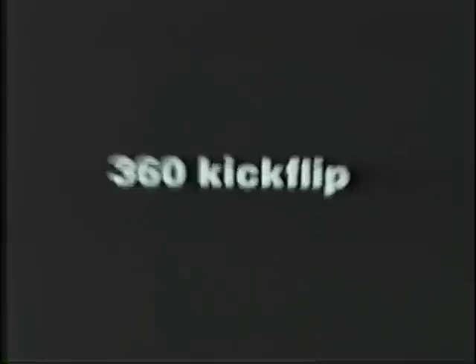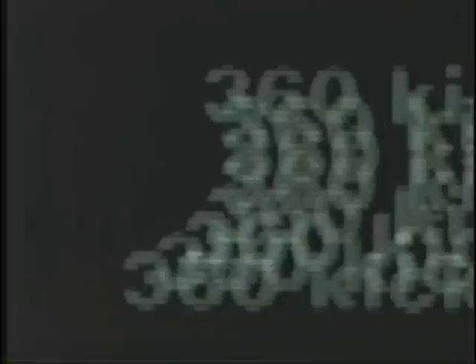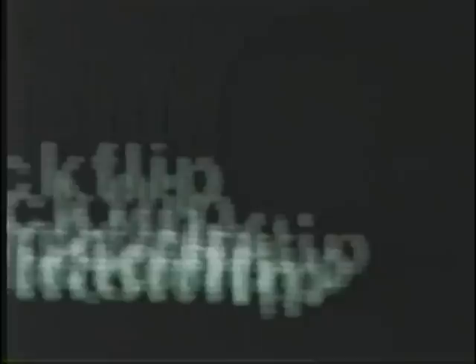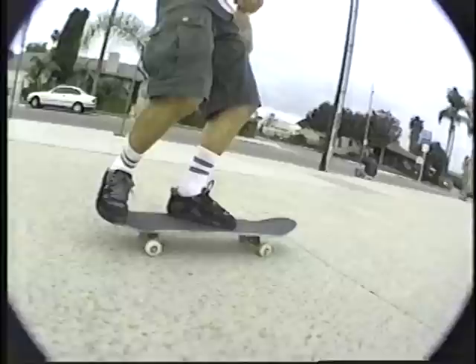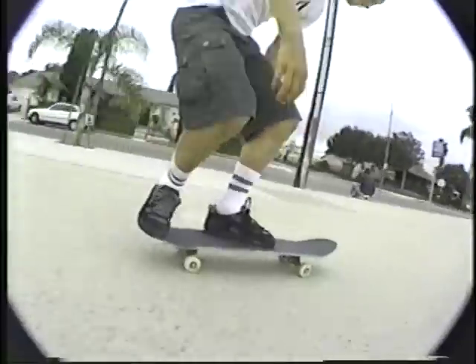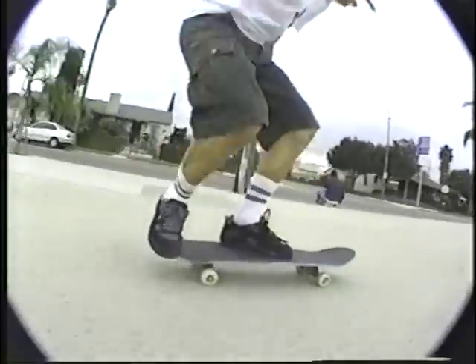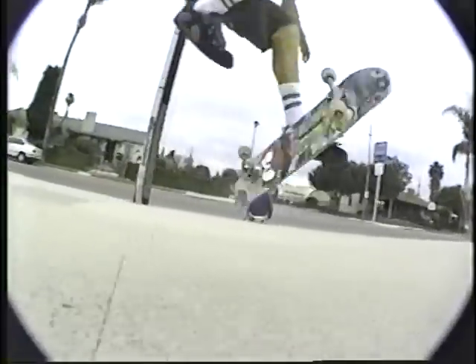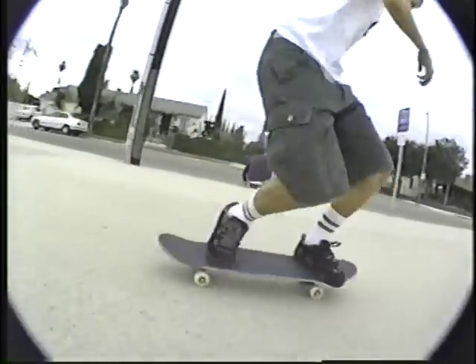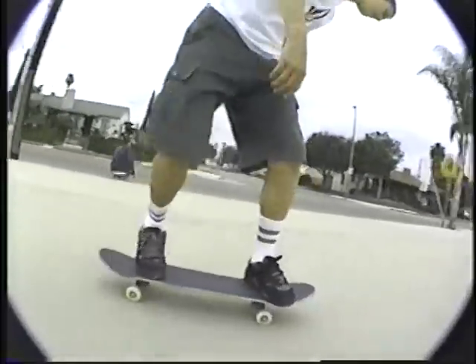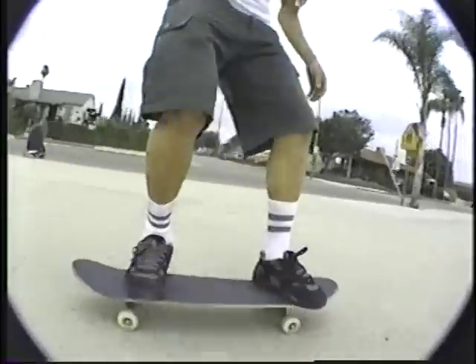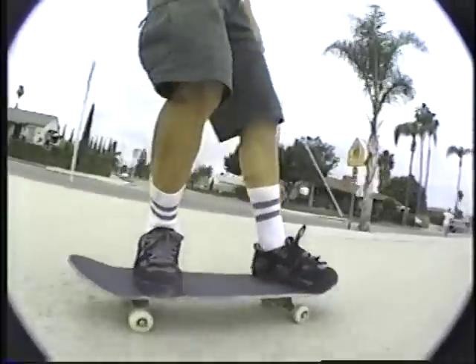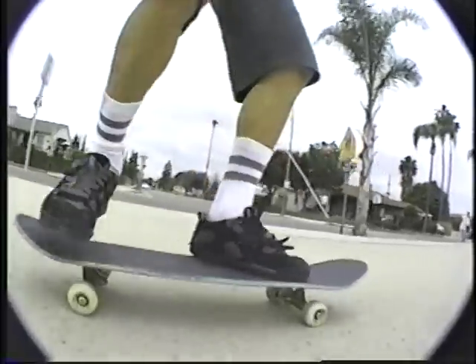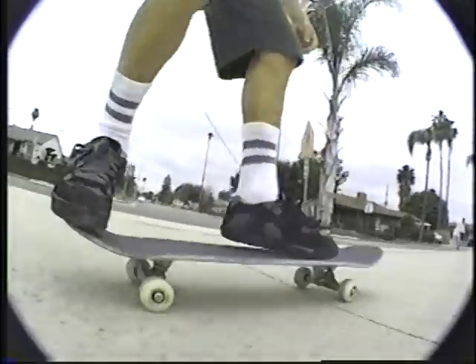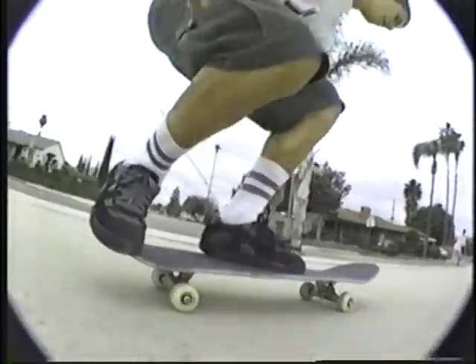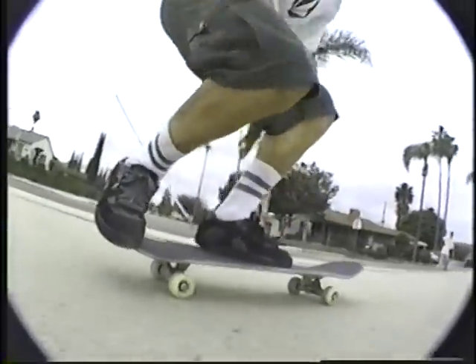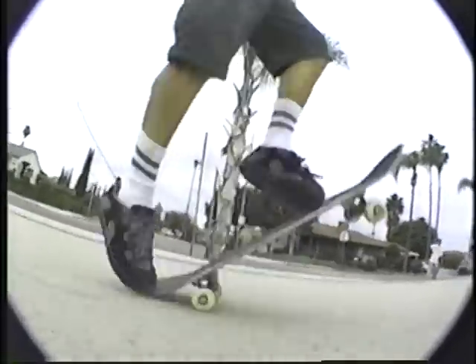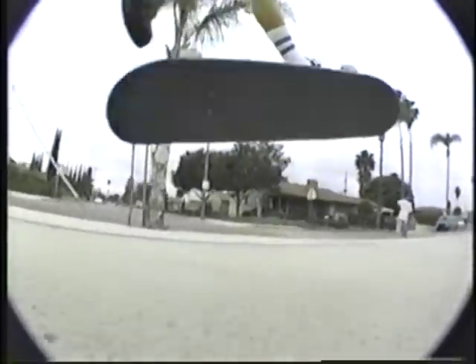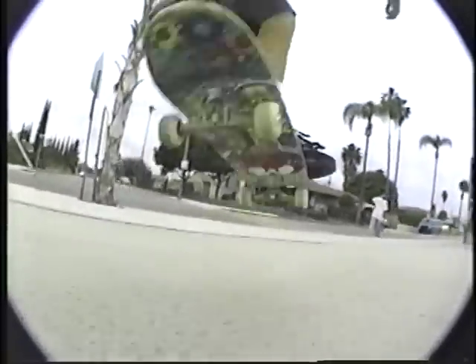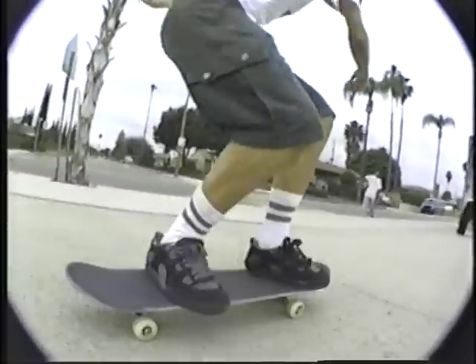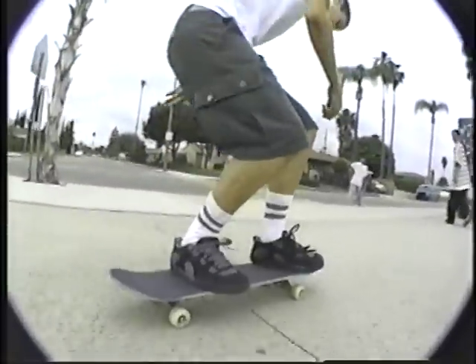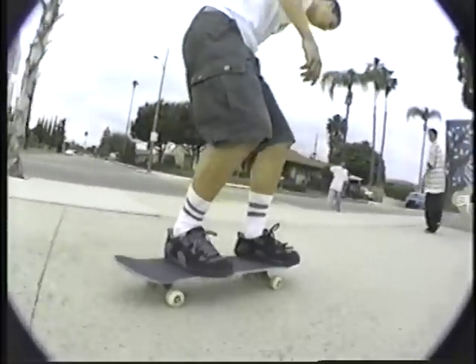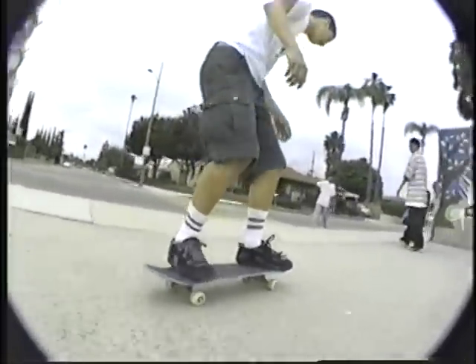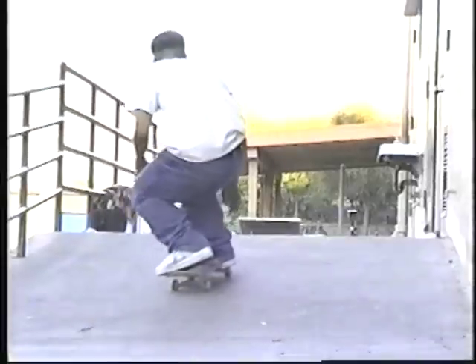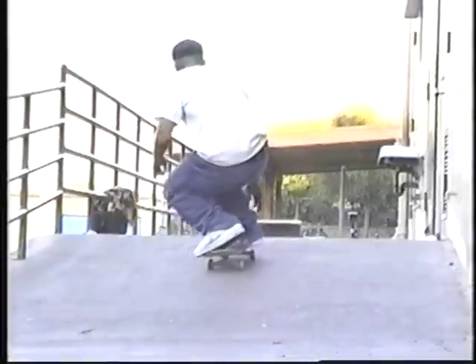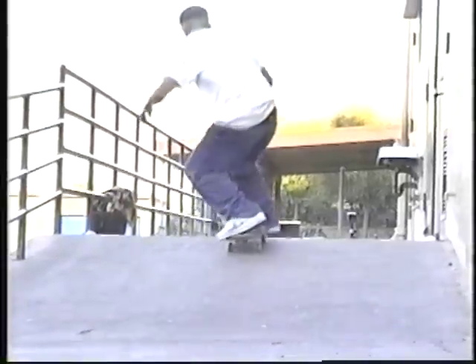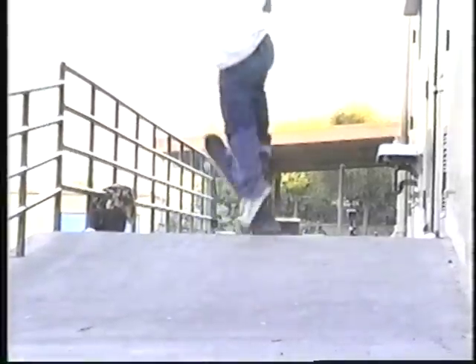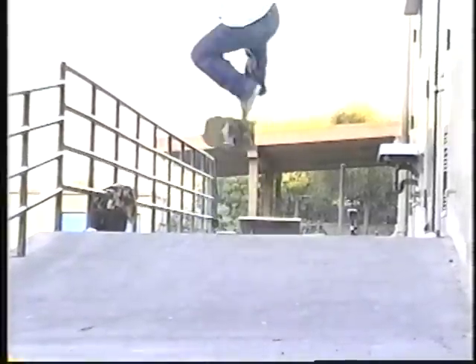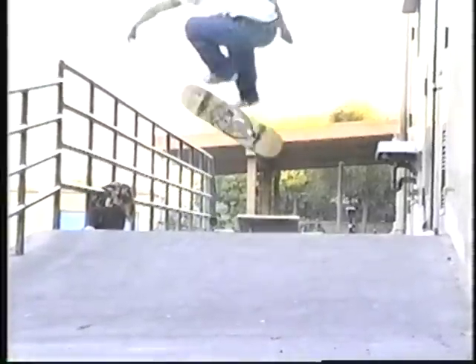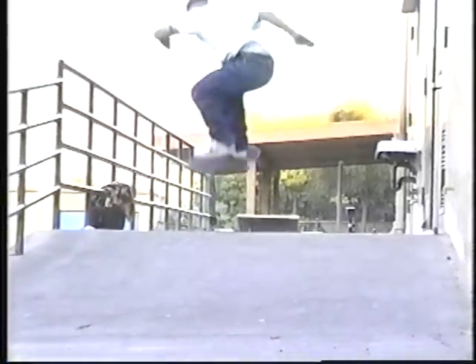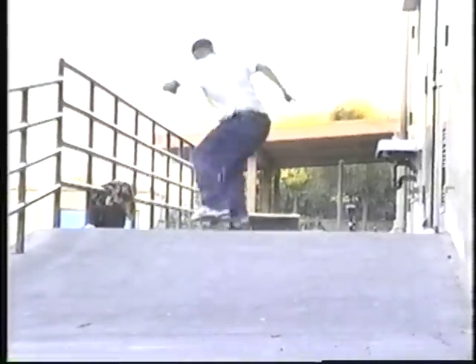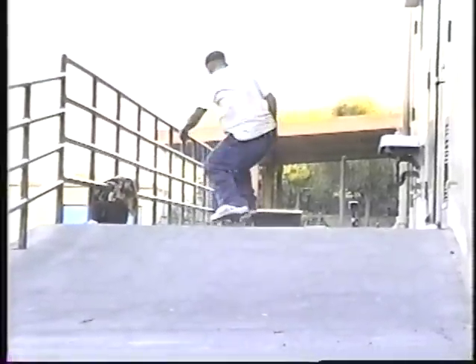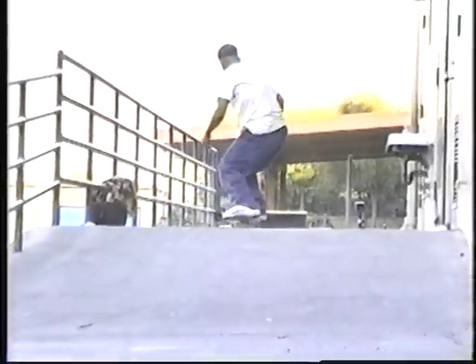A 360 varioflip is a little more difficult because your body is staying in place, but the board is 360 shoving, and it's giving a flip, so you're flicking it at the last moment.